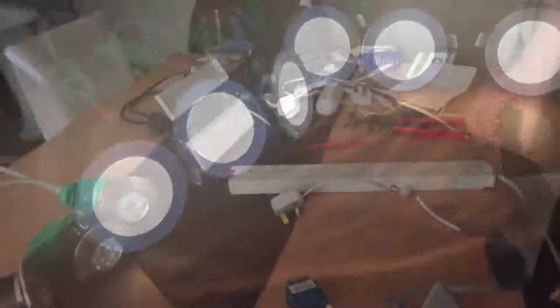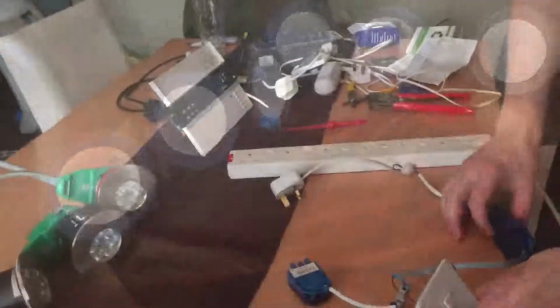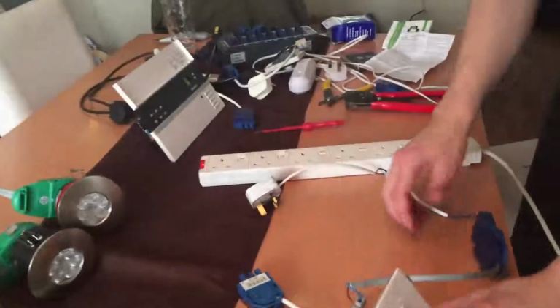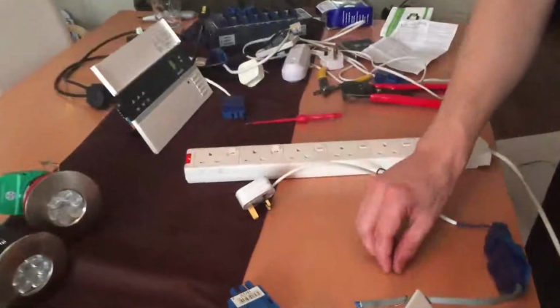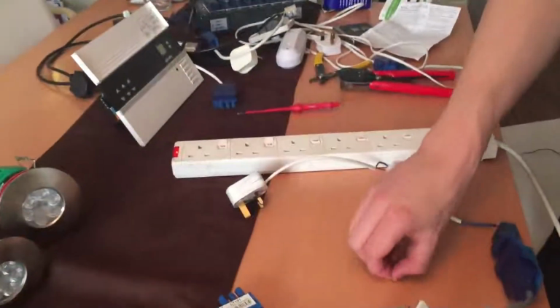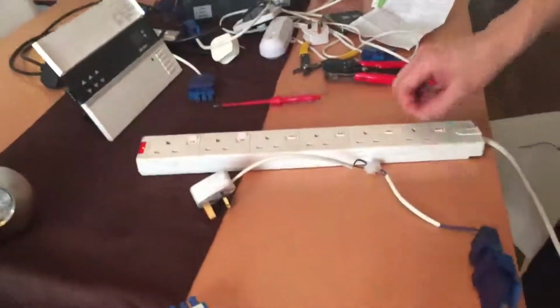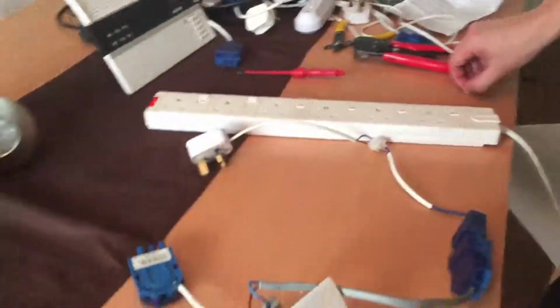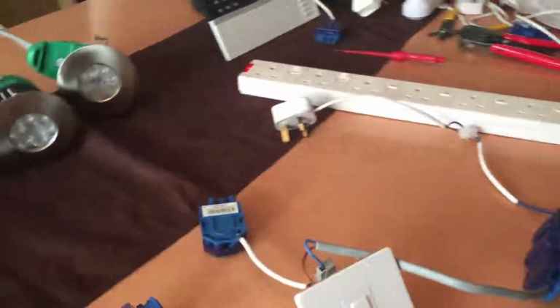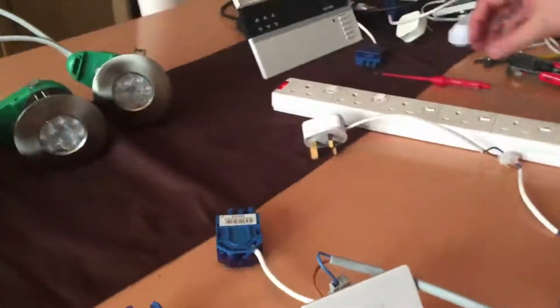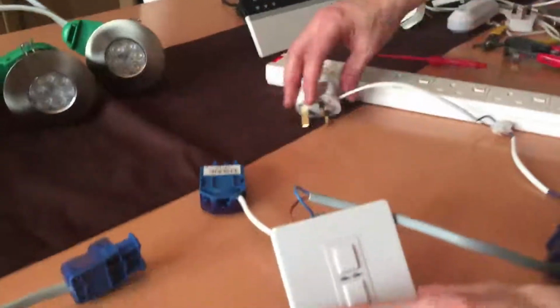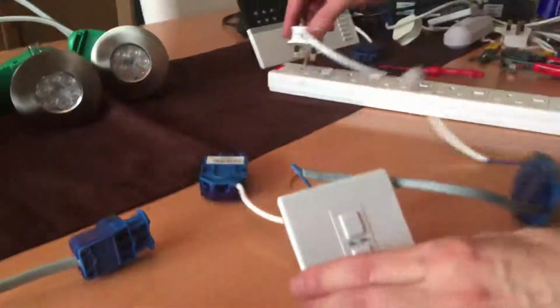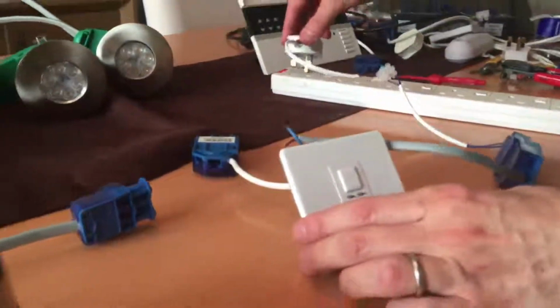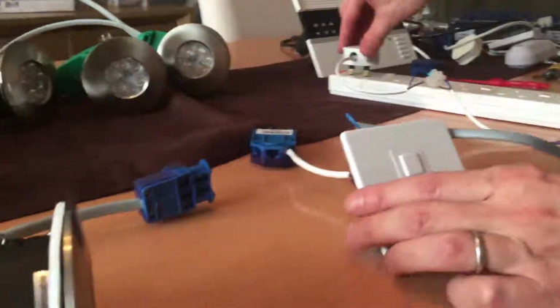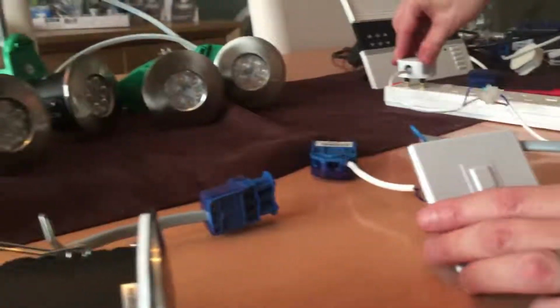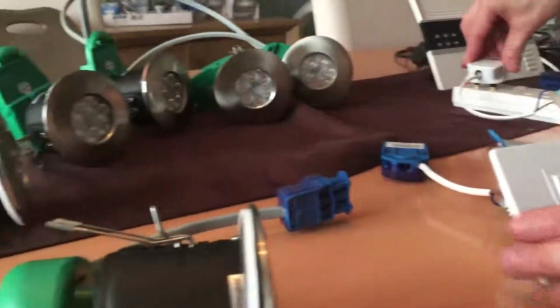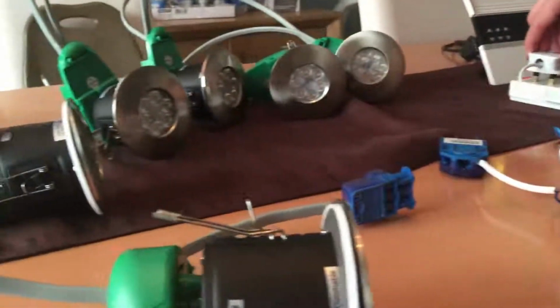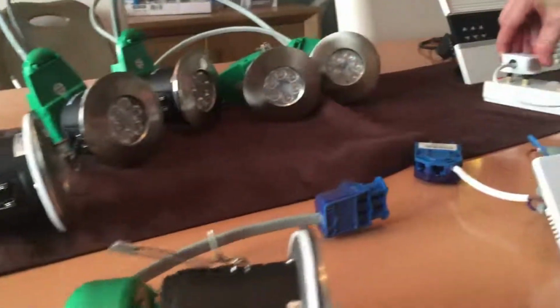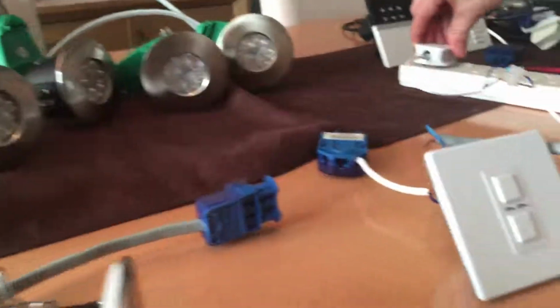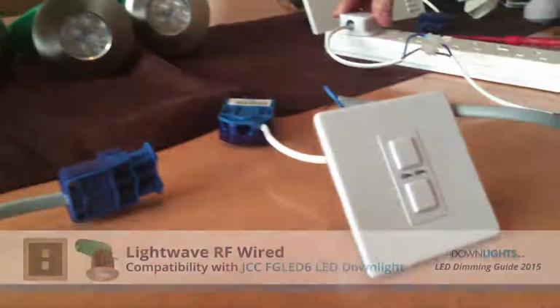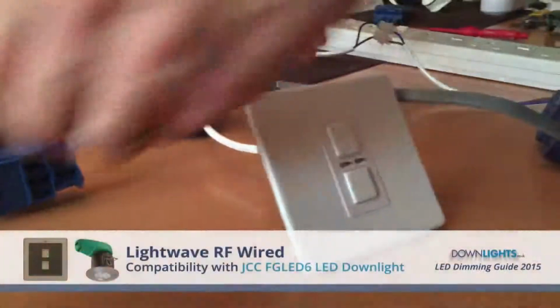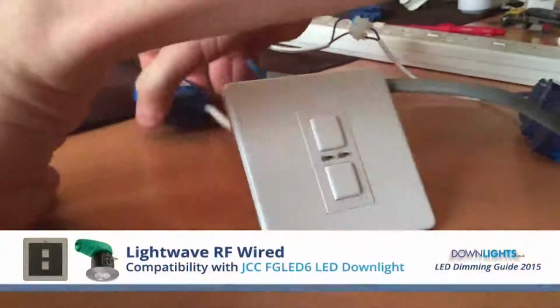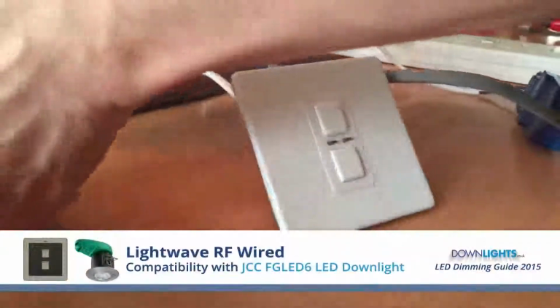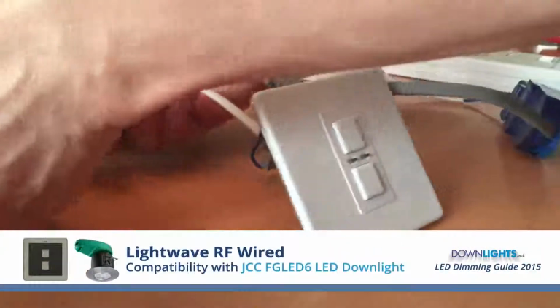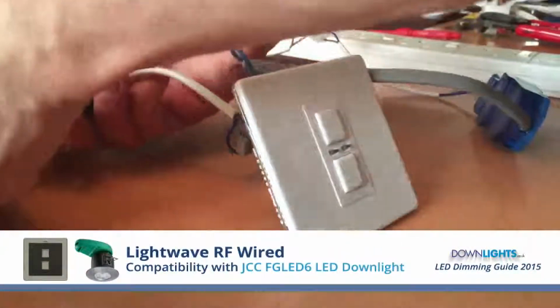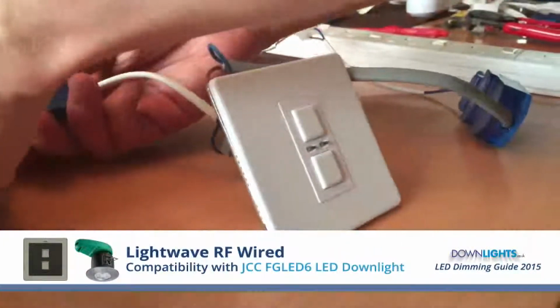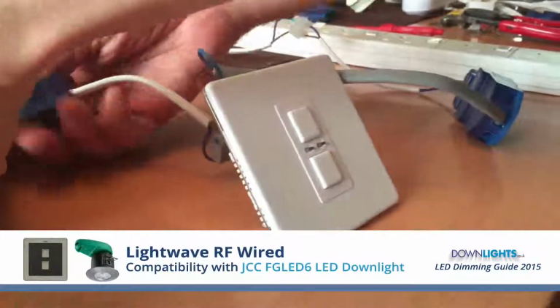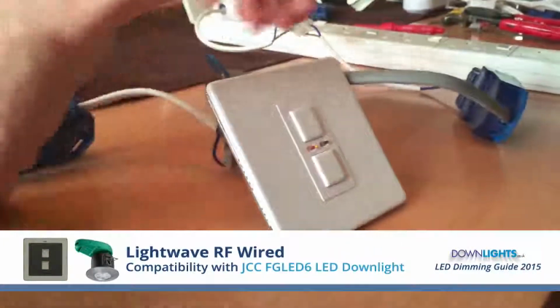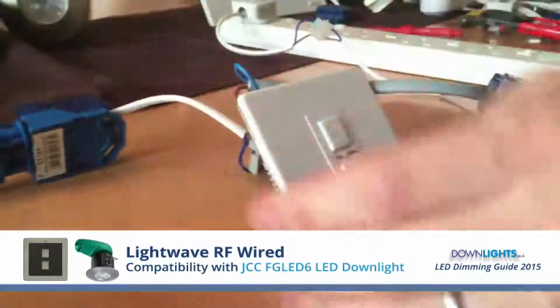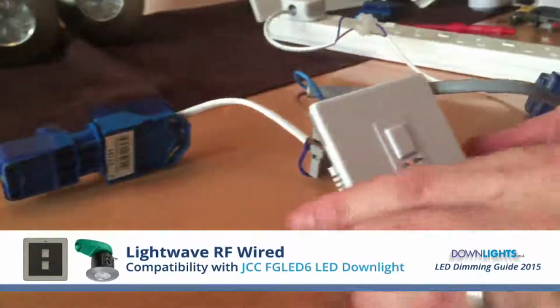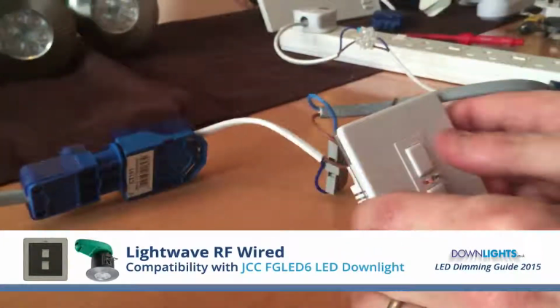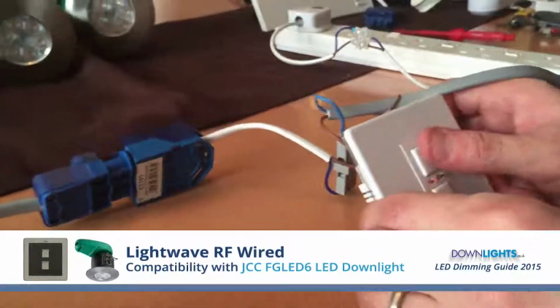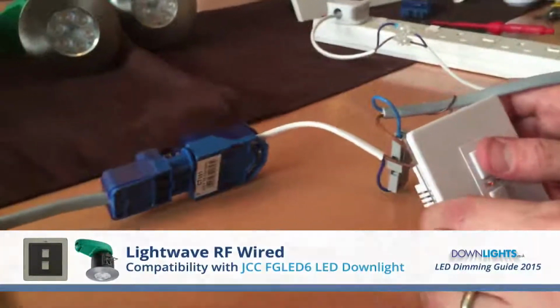Now I'm going to test the JCC-FGLED6 with the mains voltage Lightwave RF dimmer.